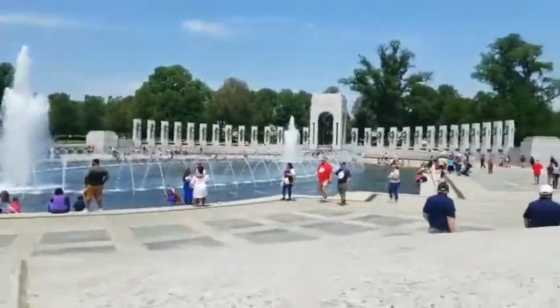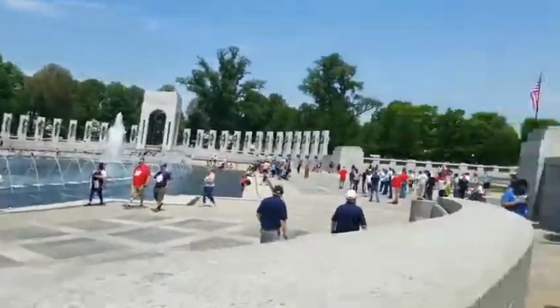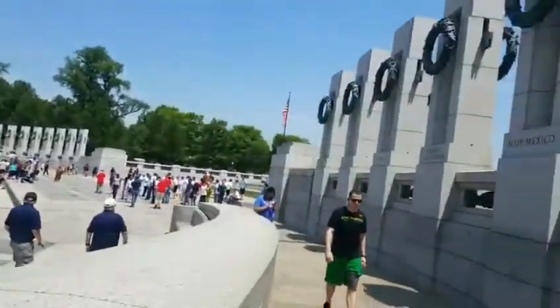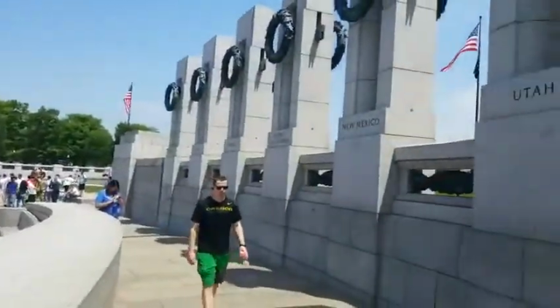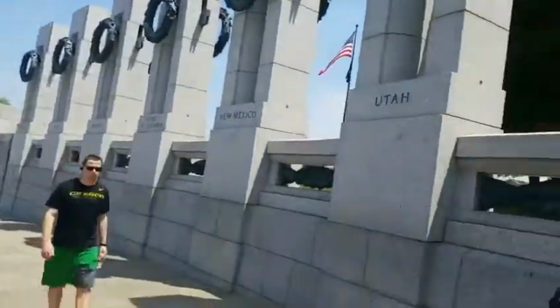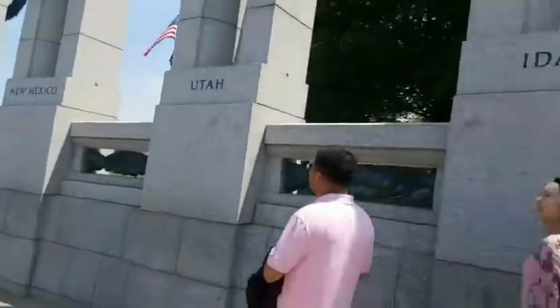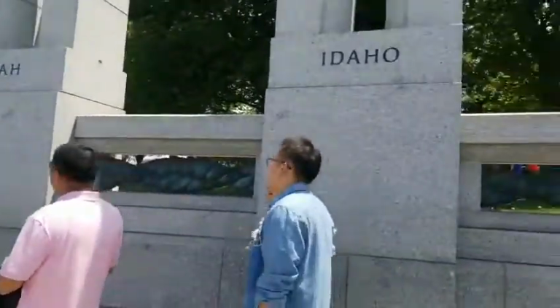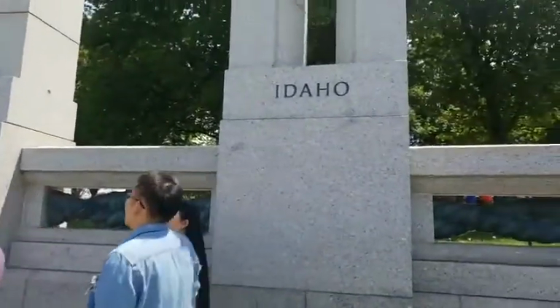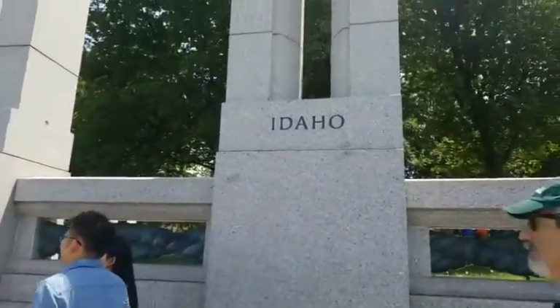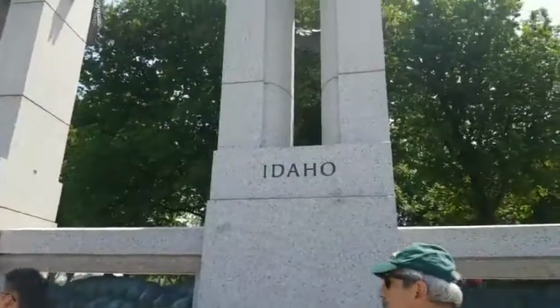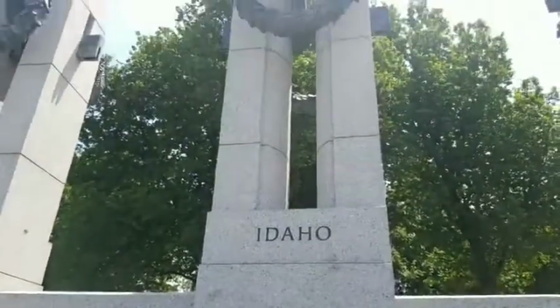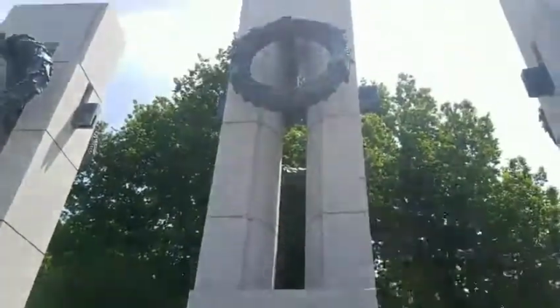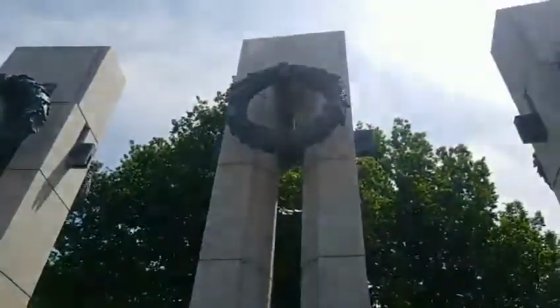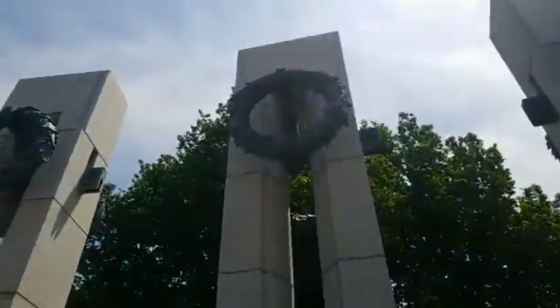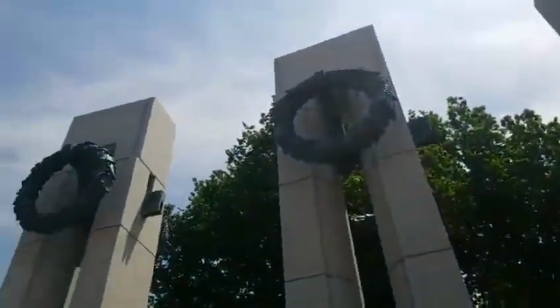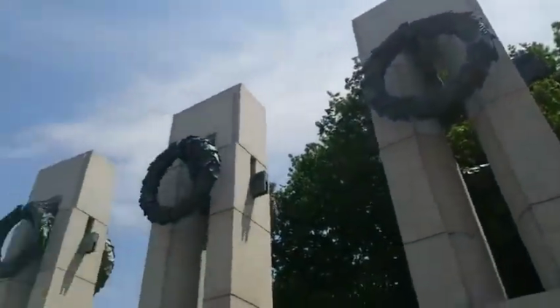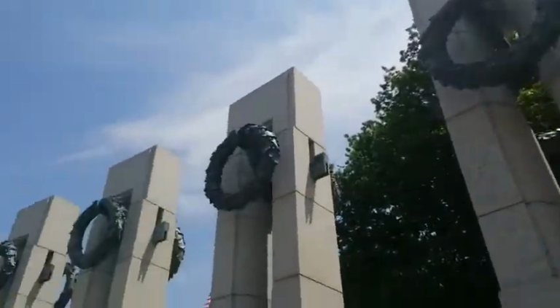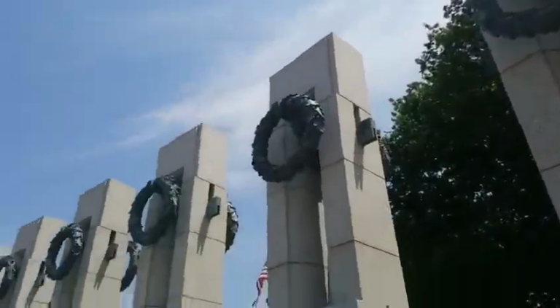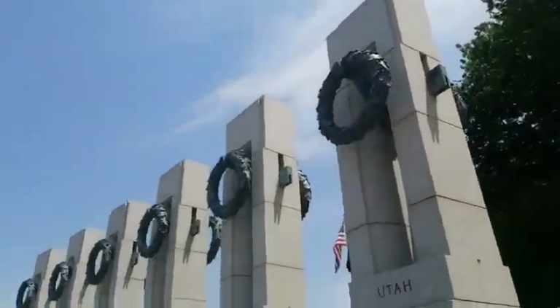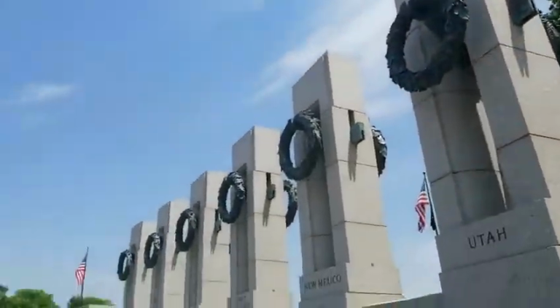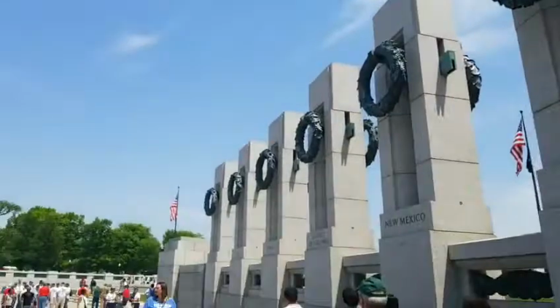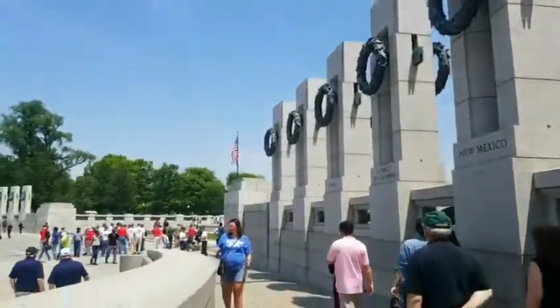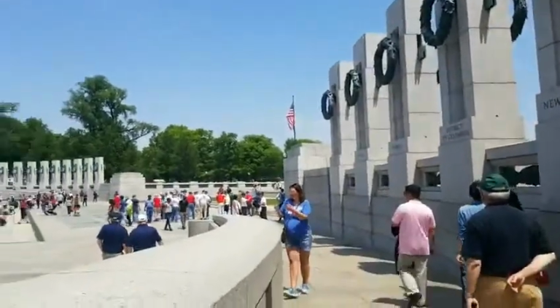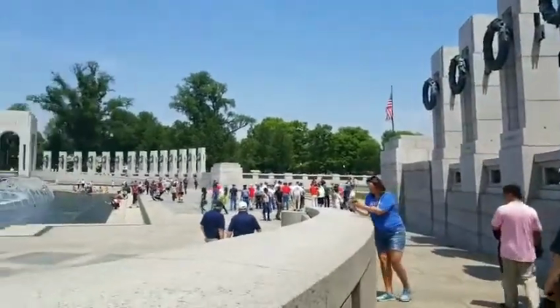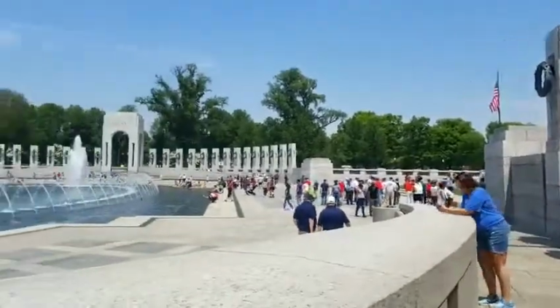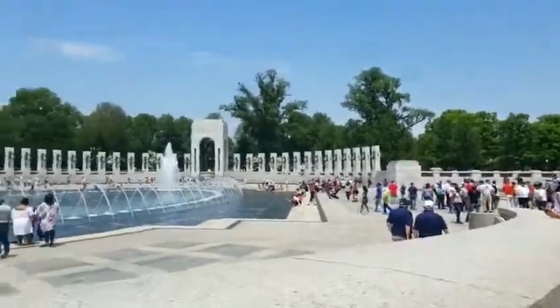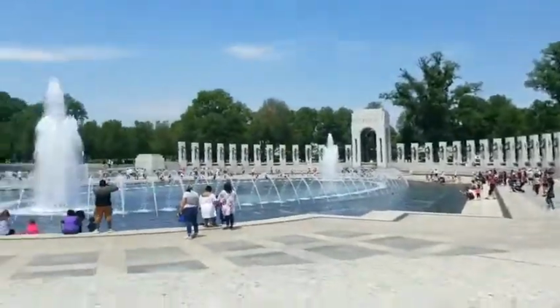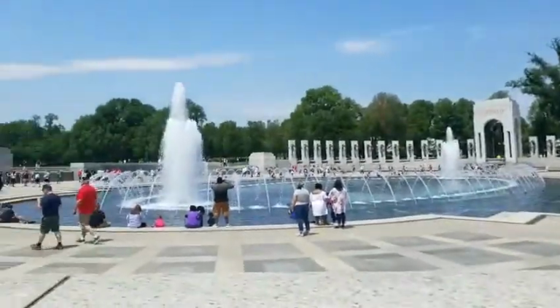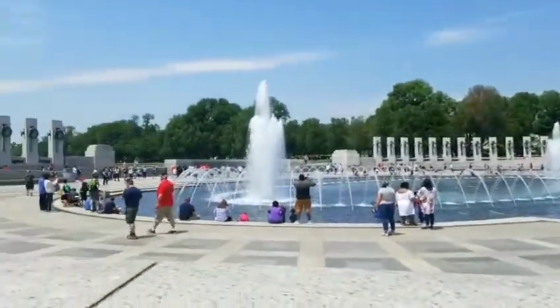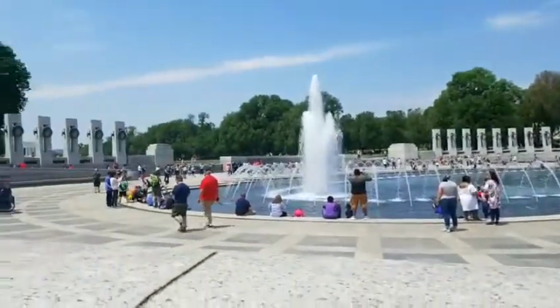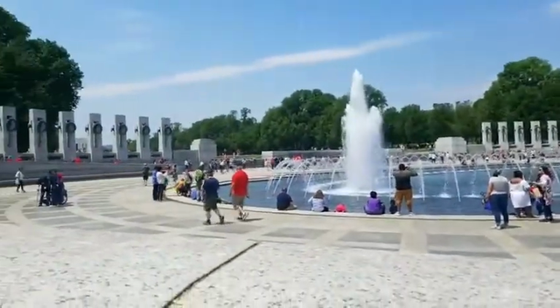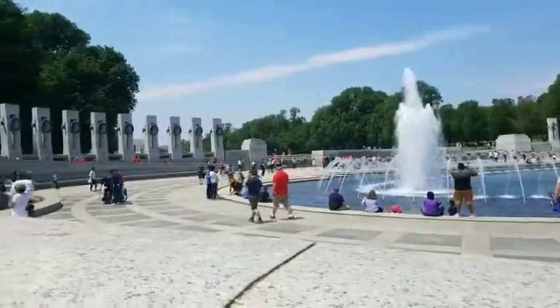So if I come over here, you can see the name, and then there are wreaths on the top of each. Thank you very much.